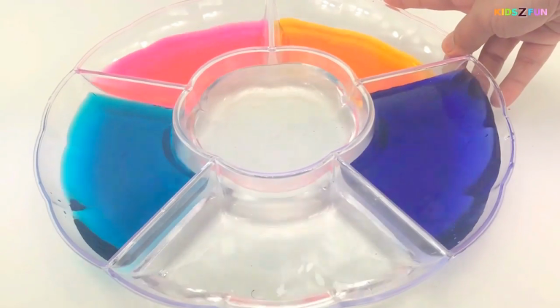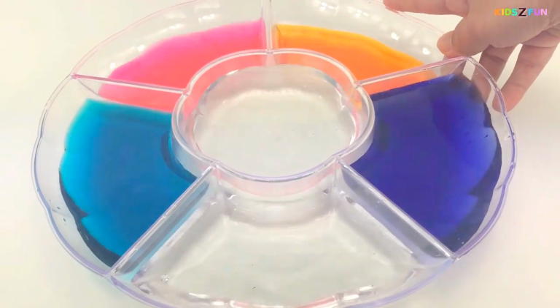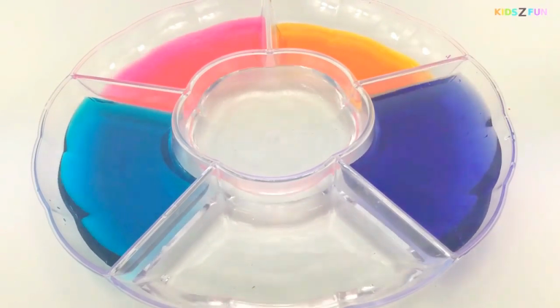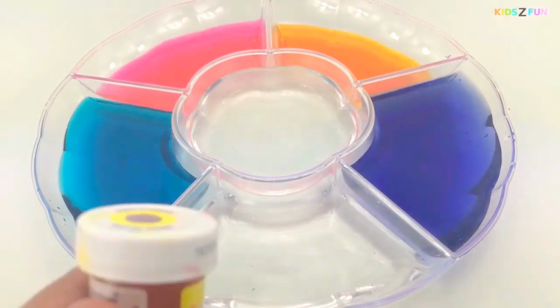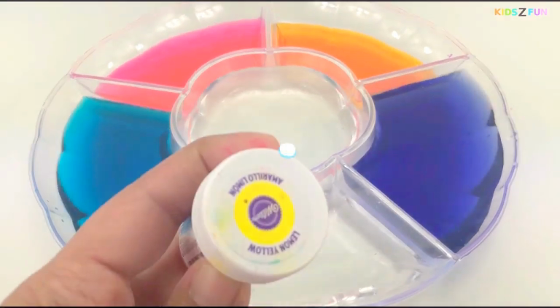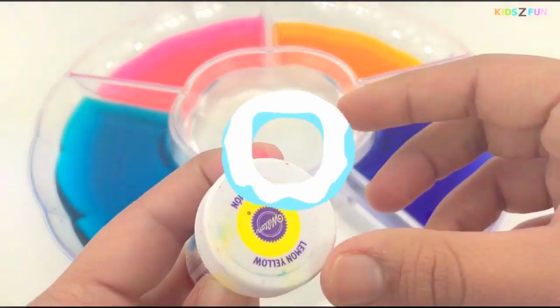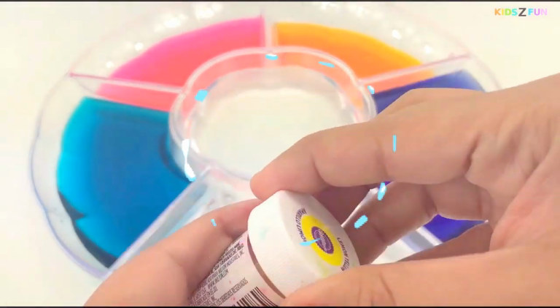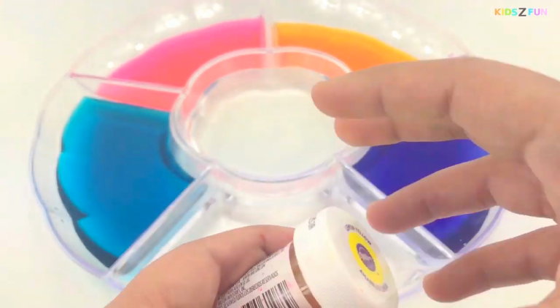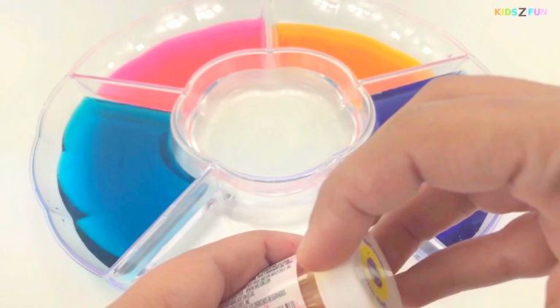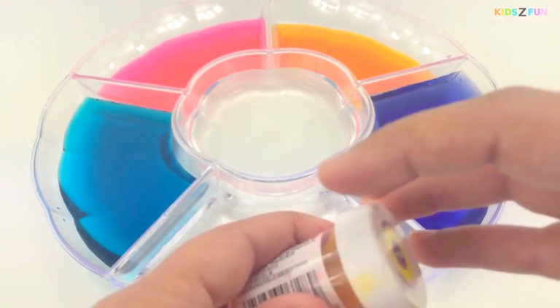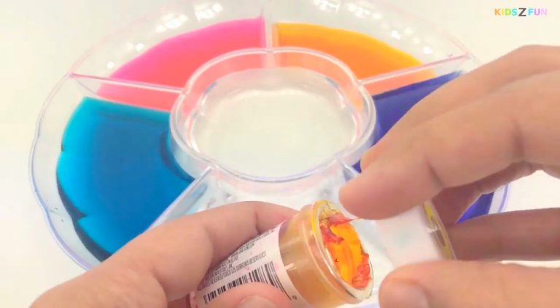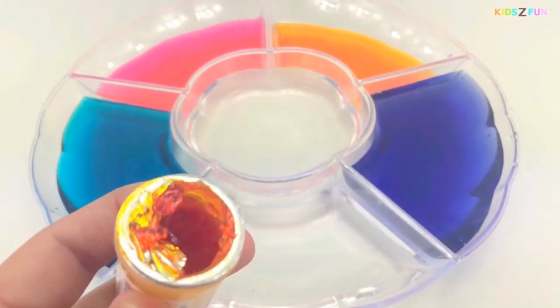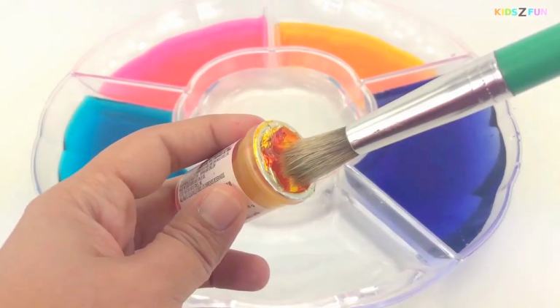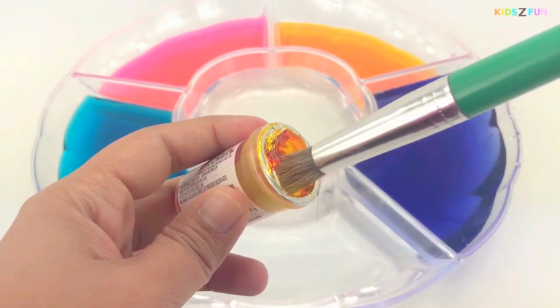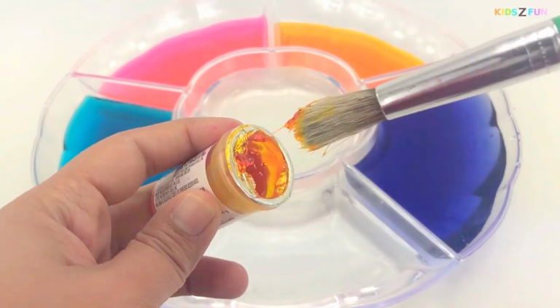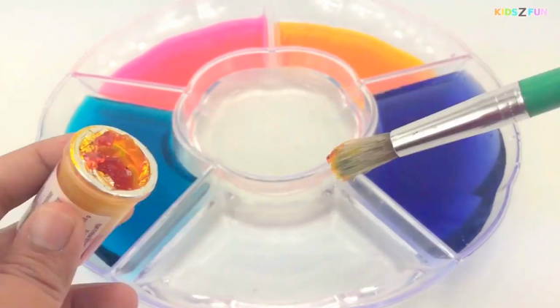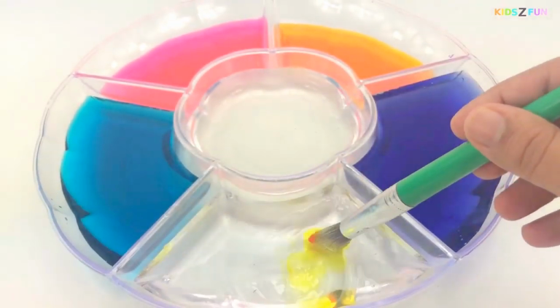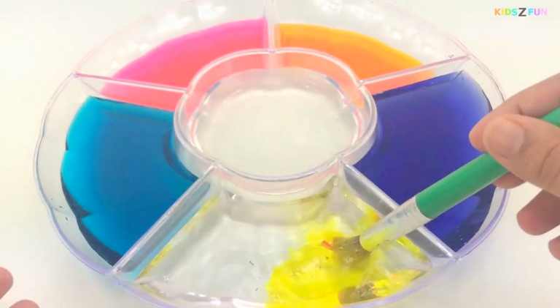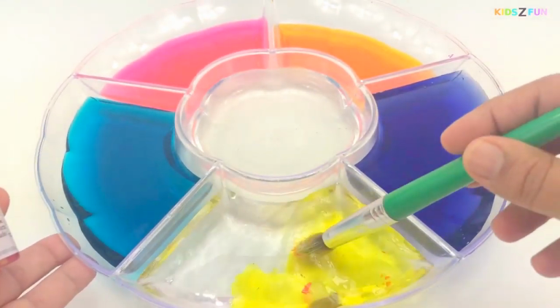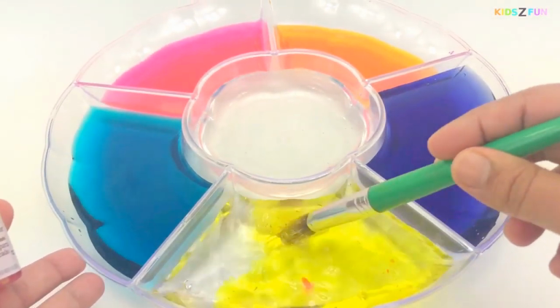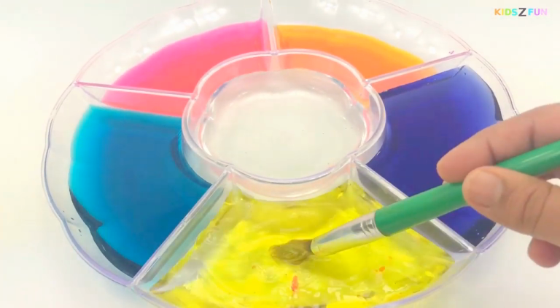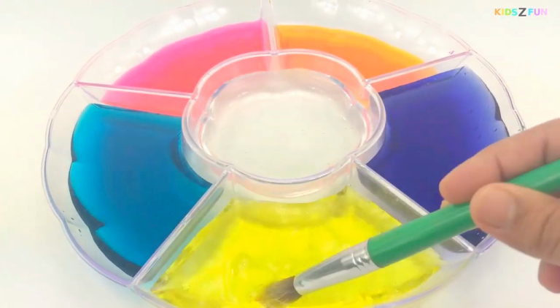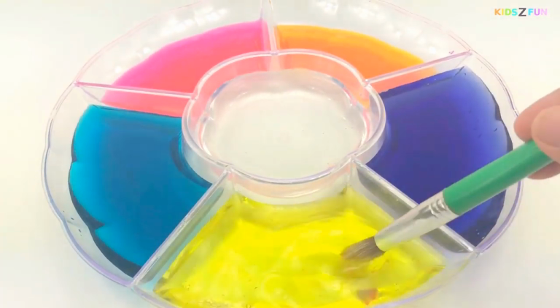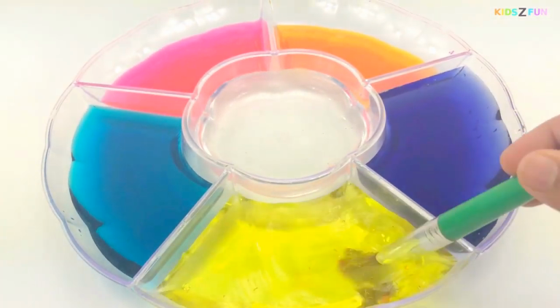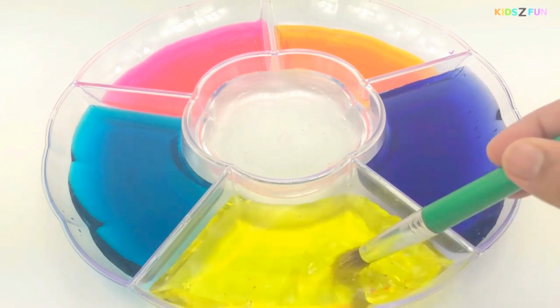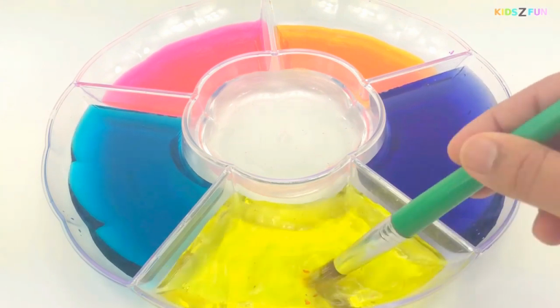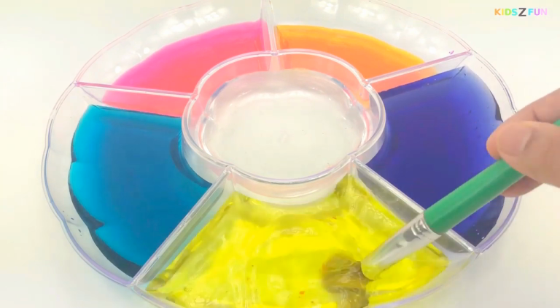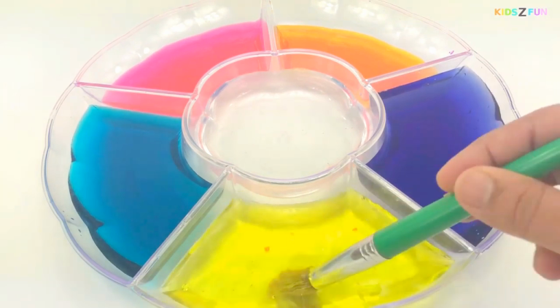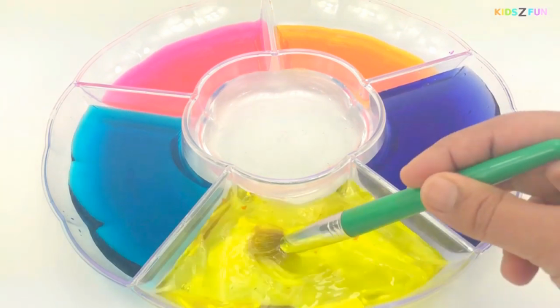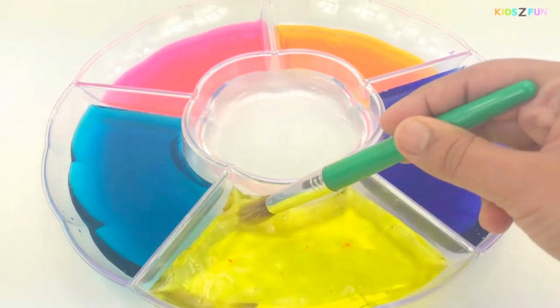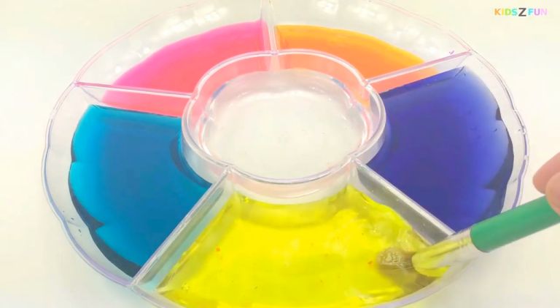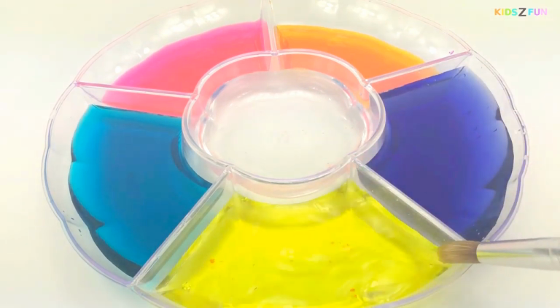Now let's try yellow! Yellow color, yellow color, where are you? Yellow!